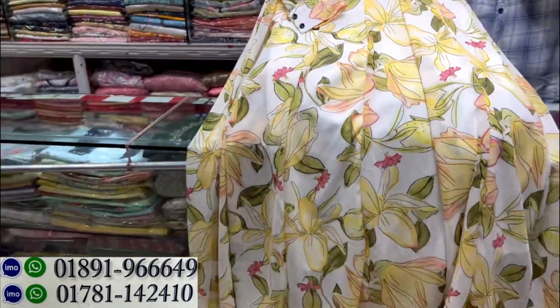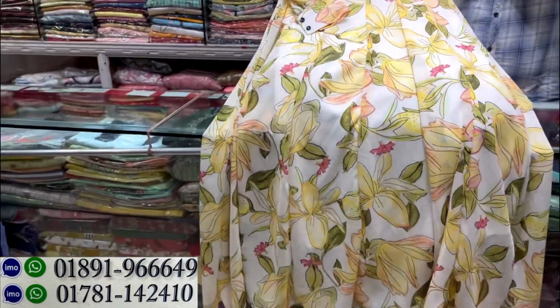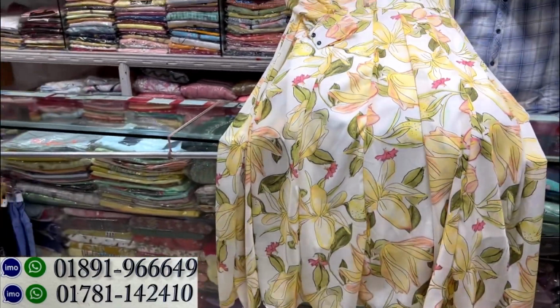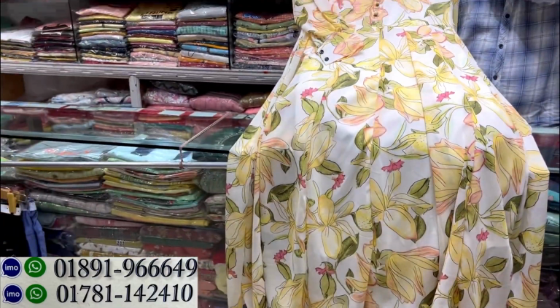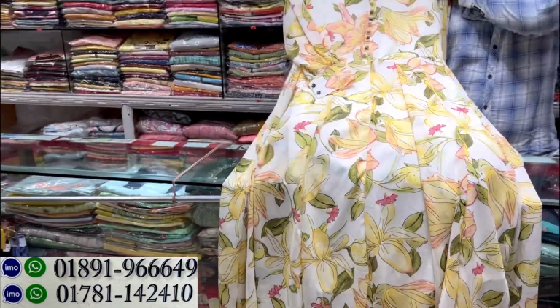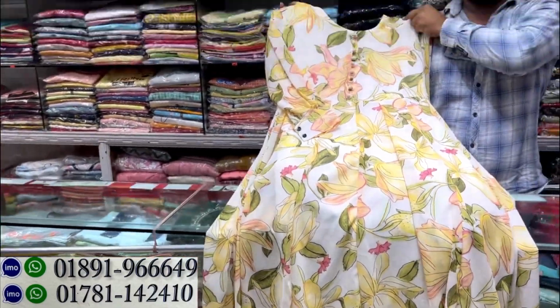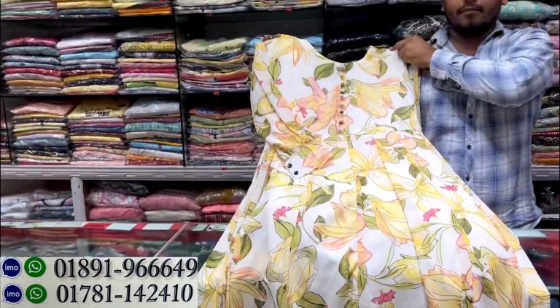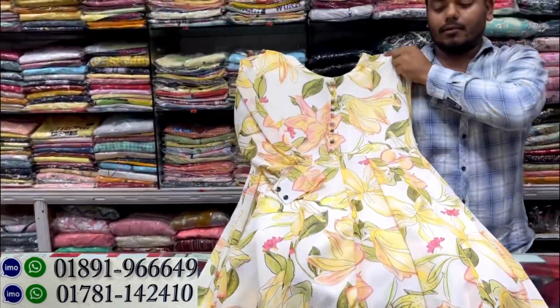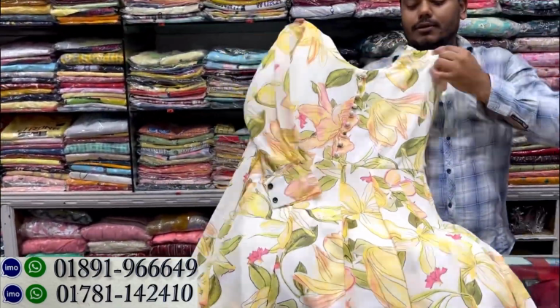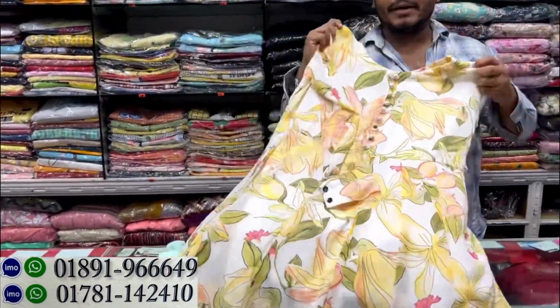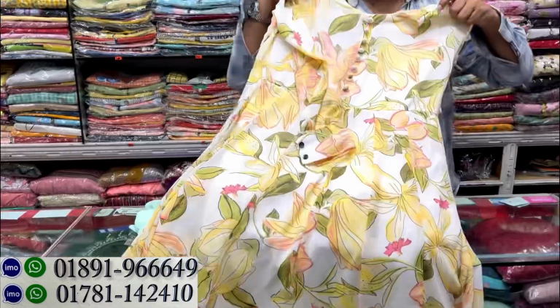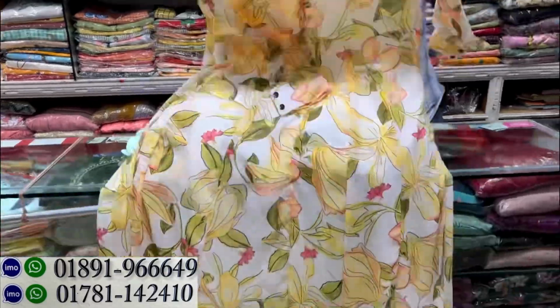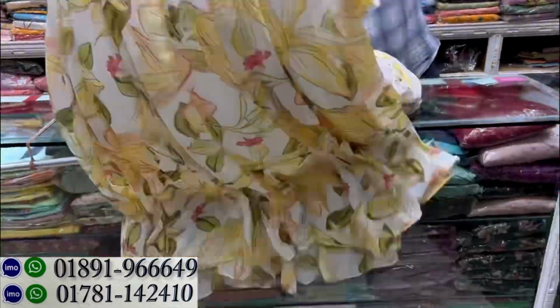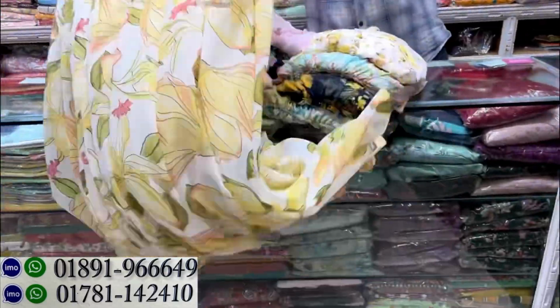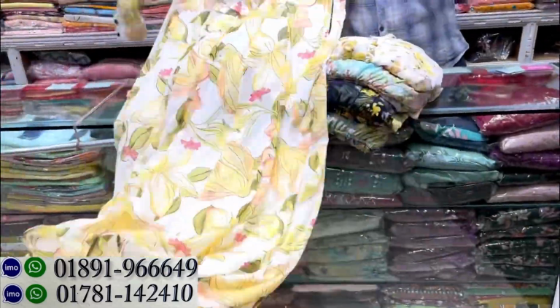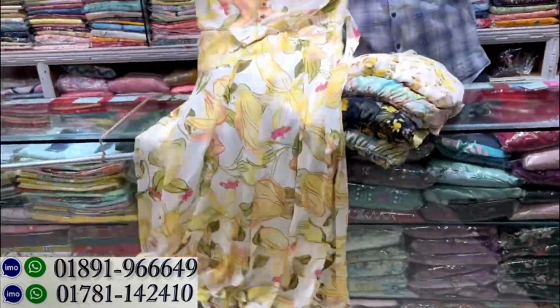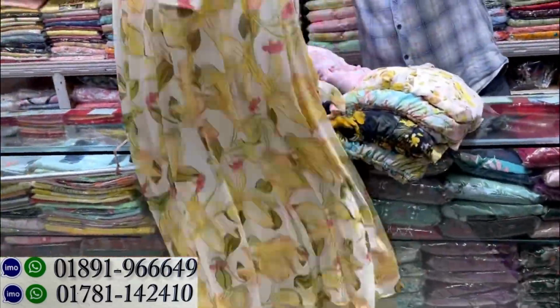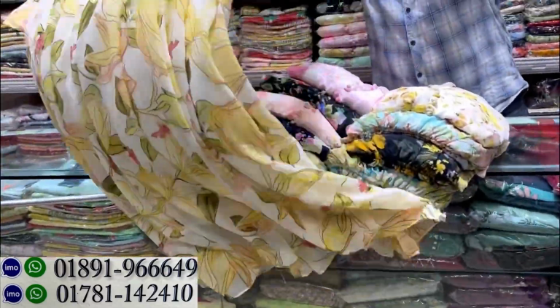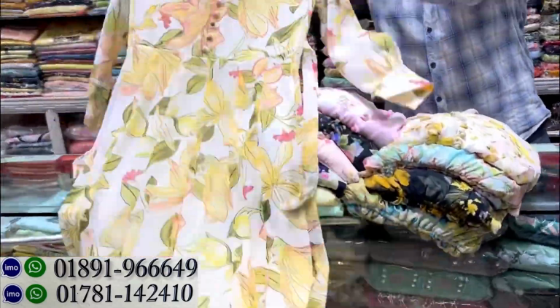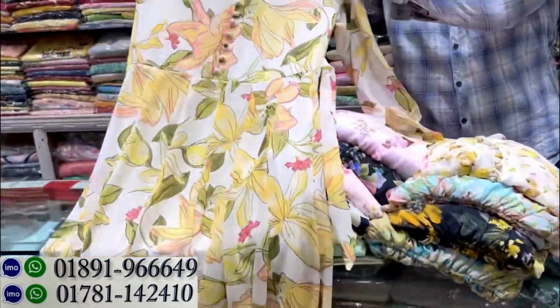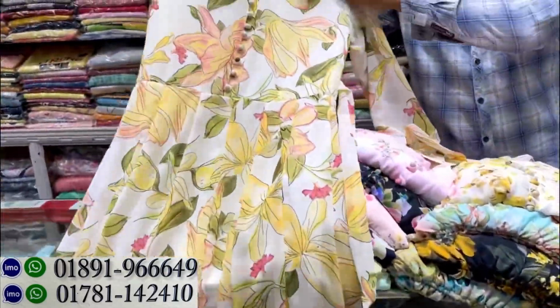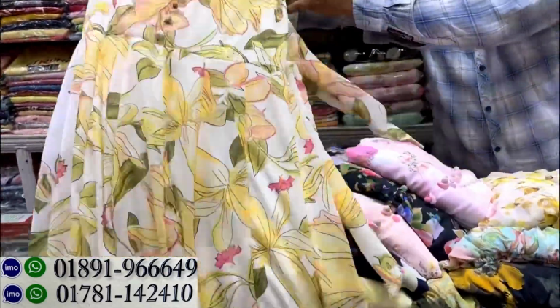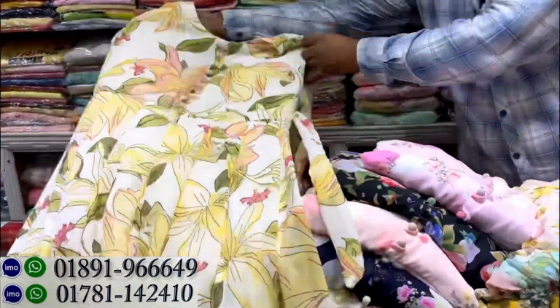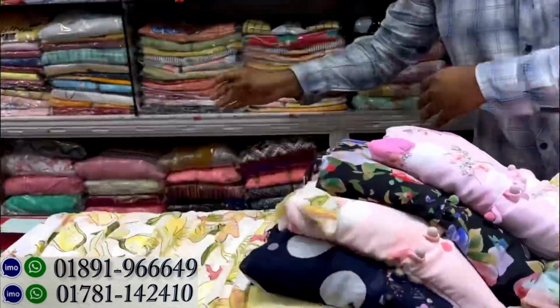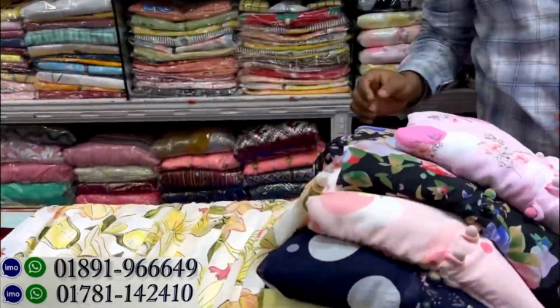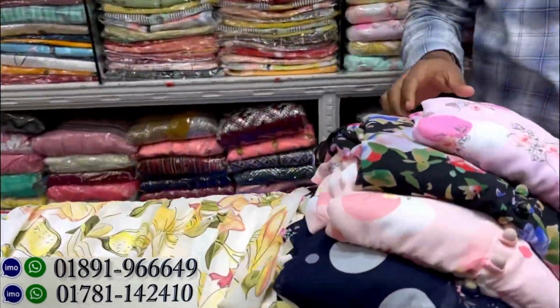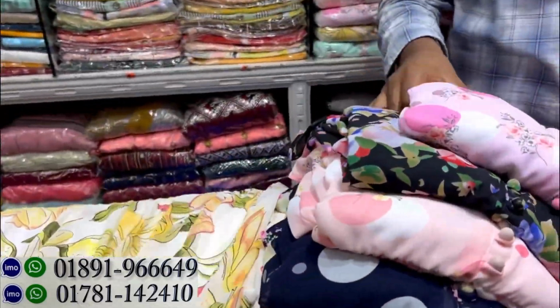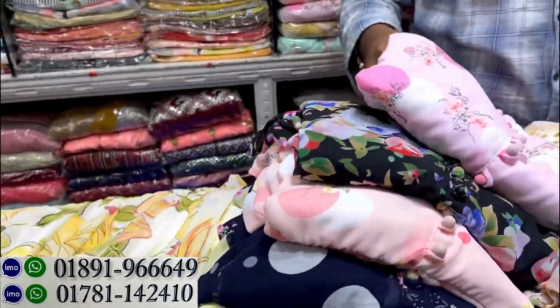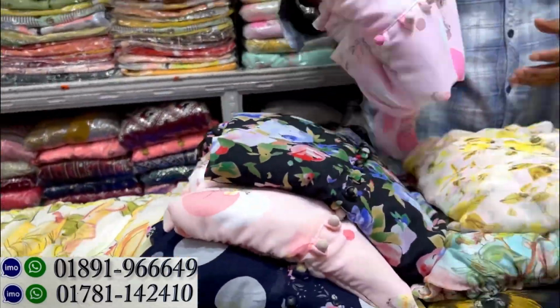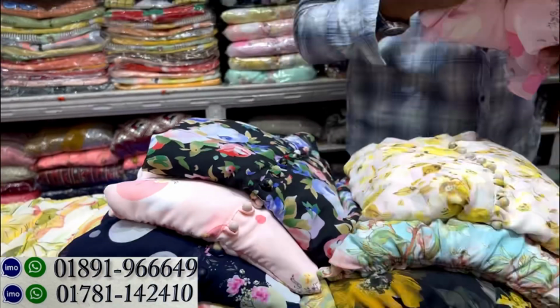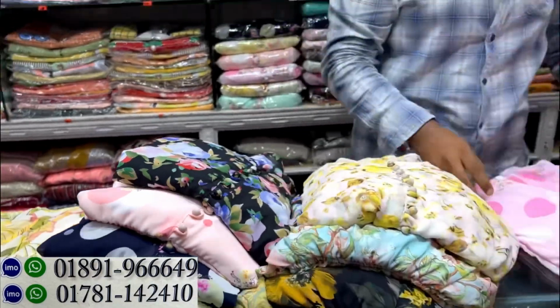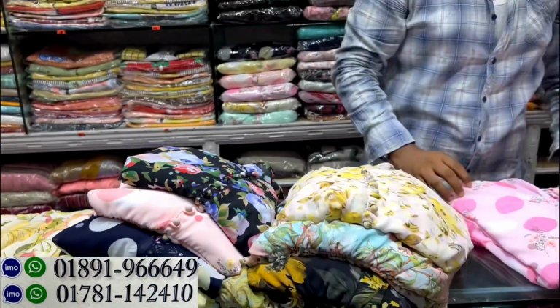How much is it? This is the first one. I'd like to show you the gold one. This one is the golden color.